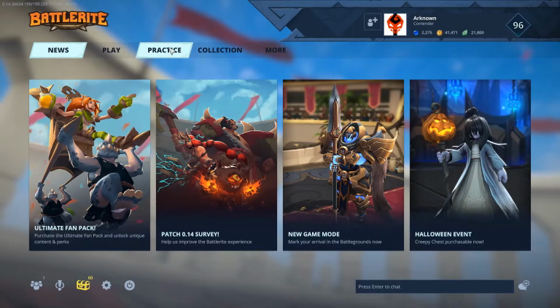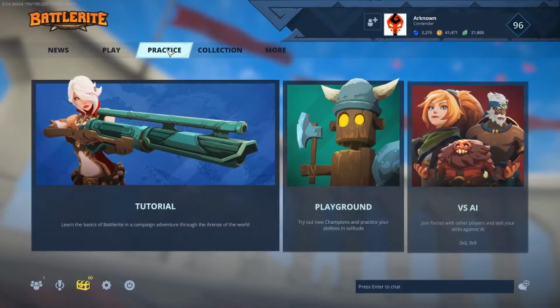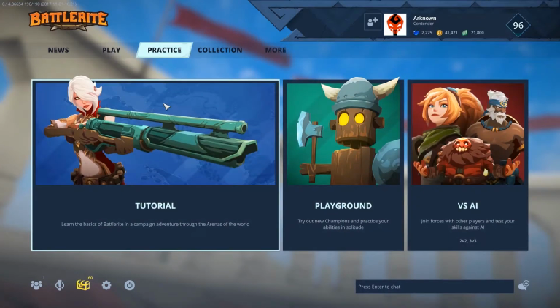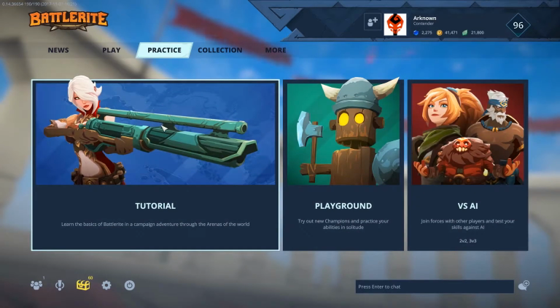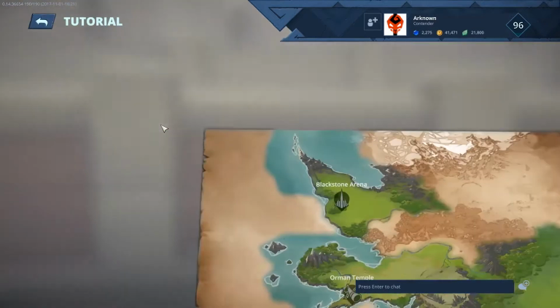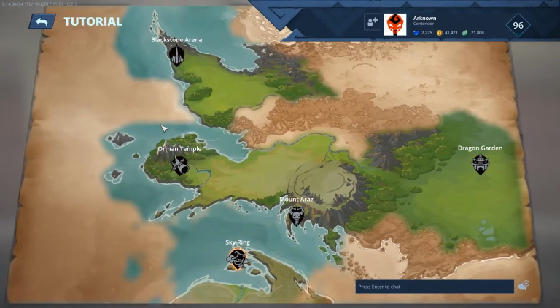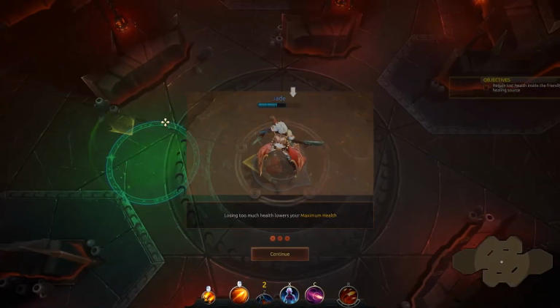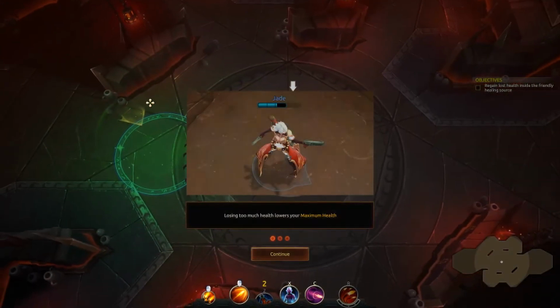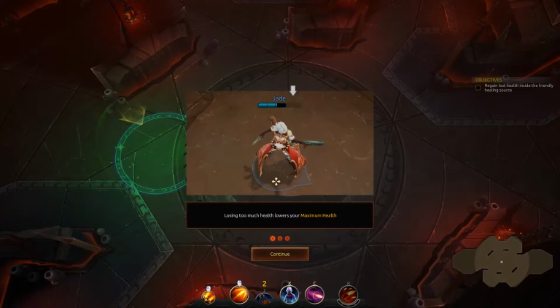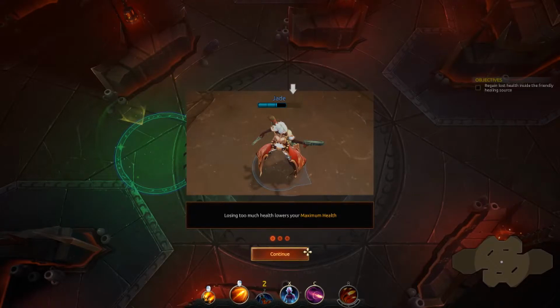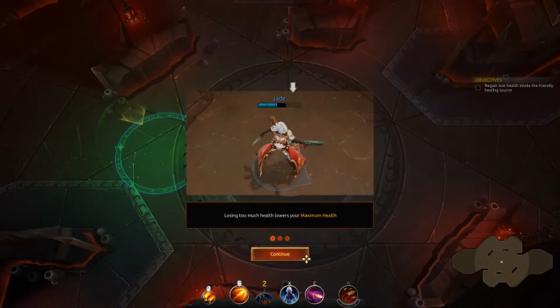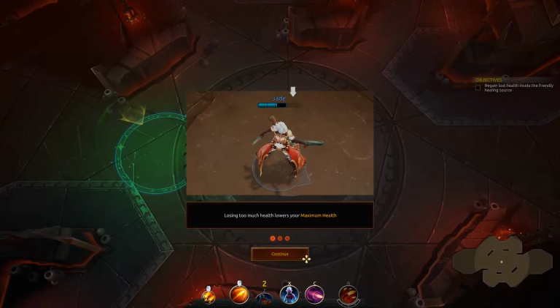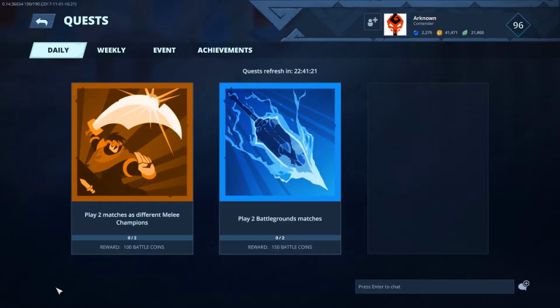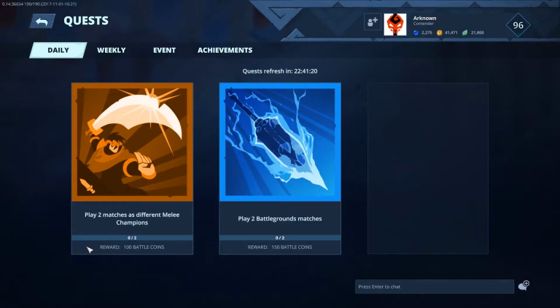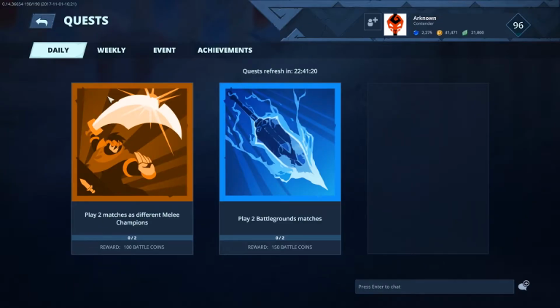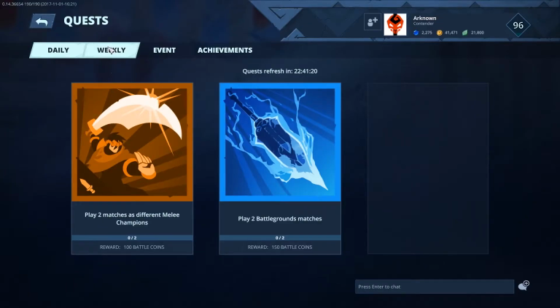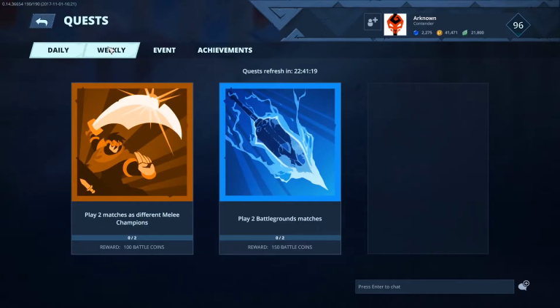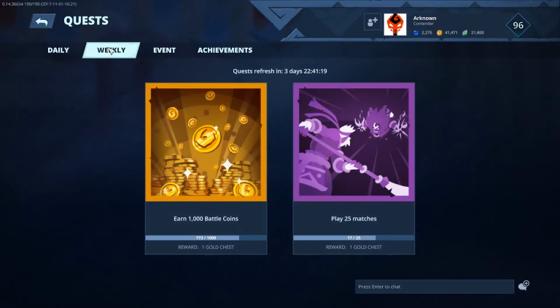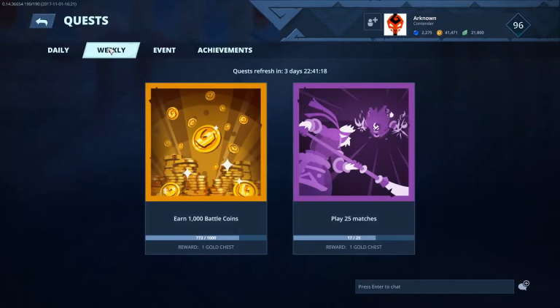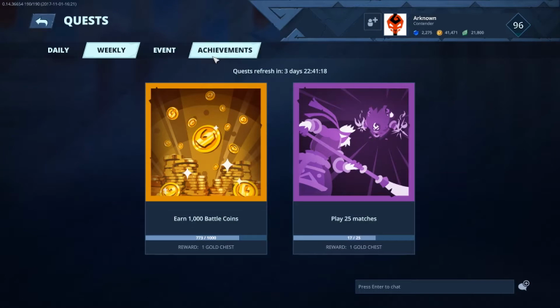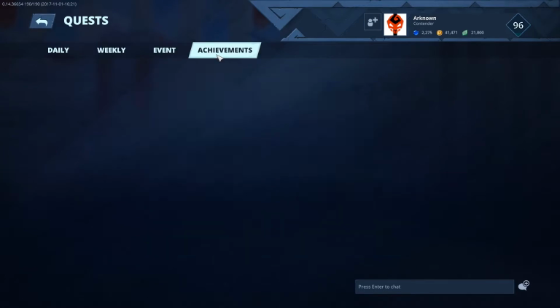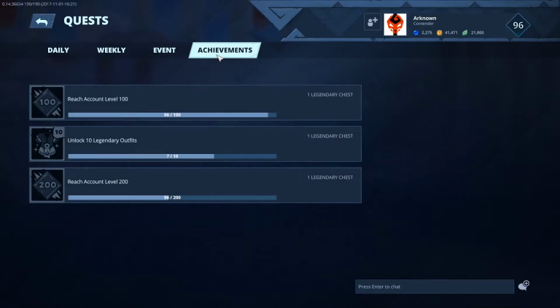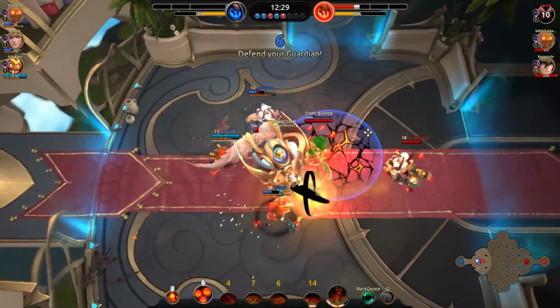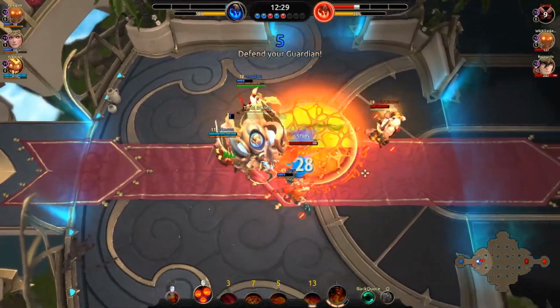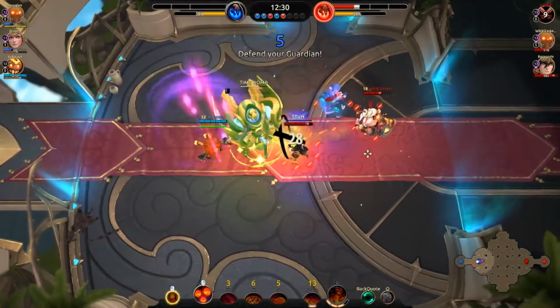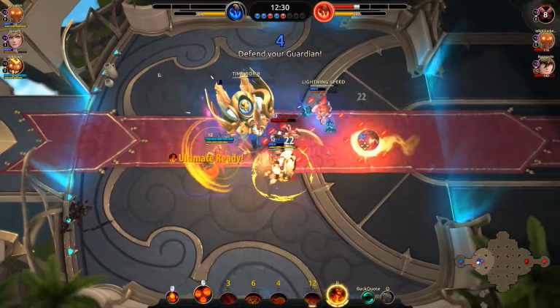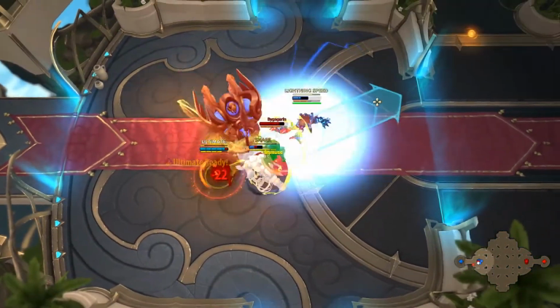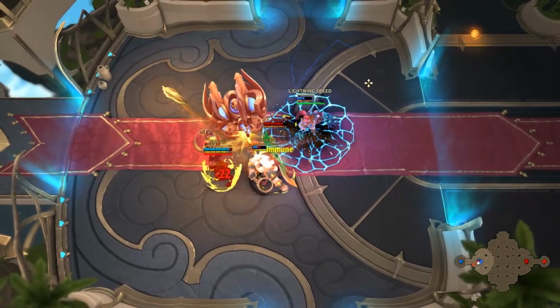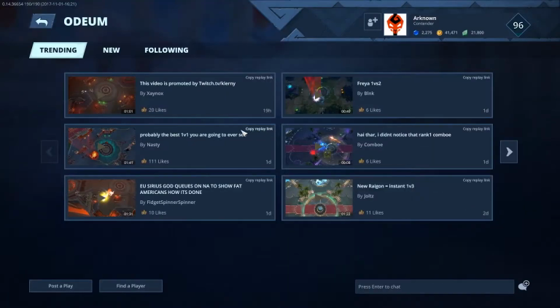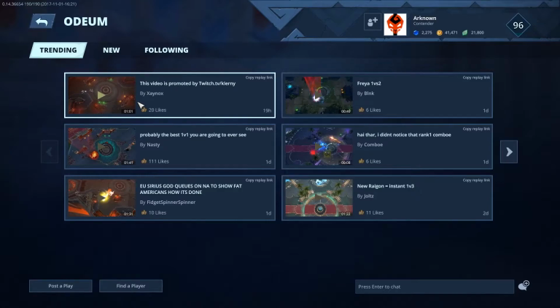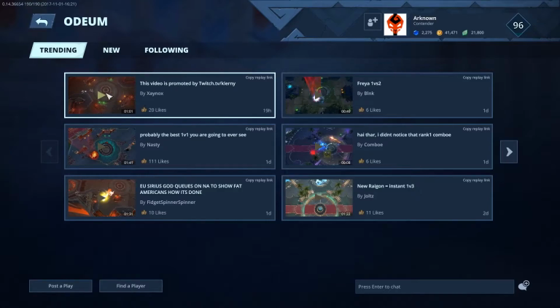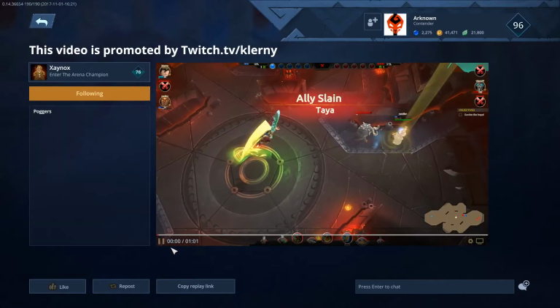Last but not least, BattleRite has a tutorial campaign teaching new players the basics of the game, quests and achievements that reward players with in-game currency and various cosmetic items. Brawls are casual mini games with weird and fun rules, and the Odium is an in-game replay system.